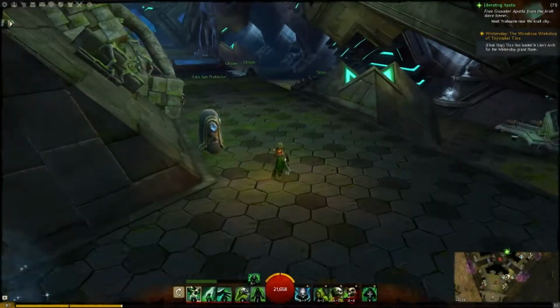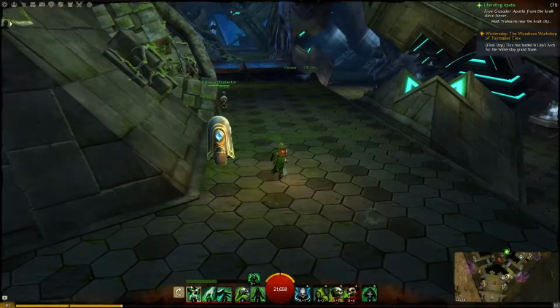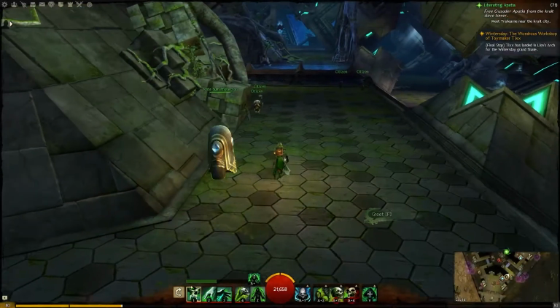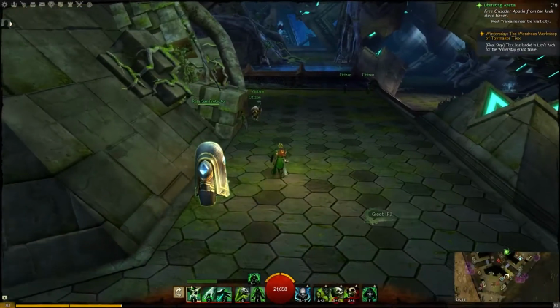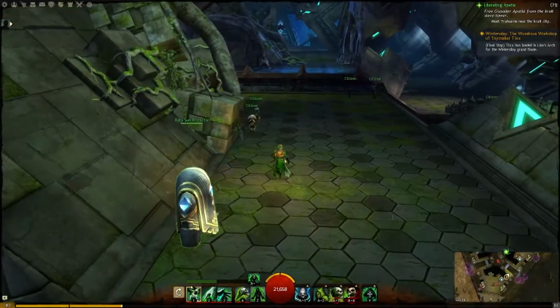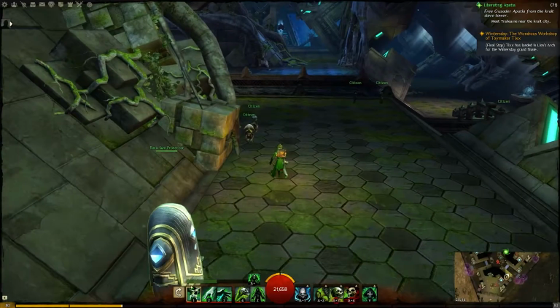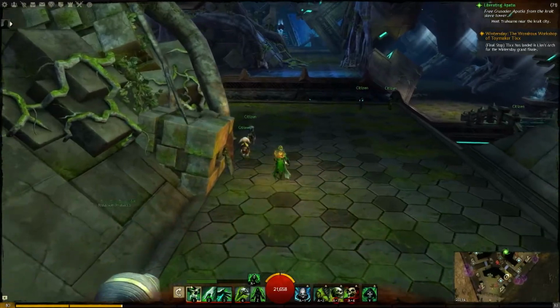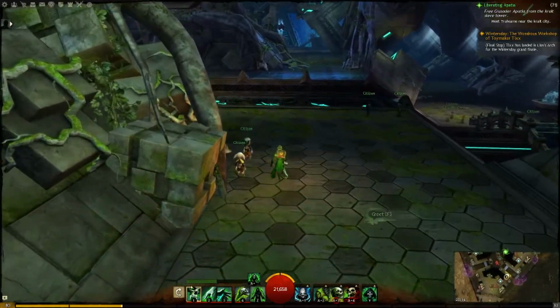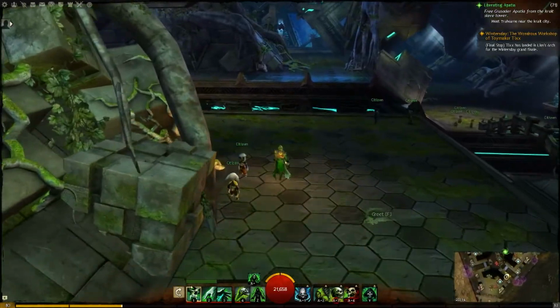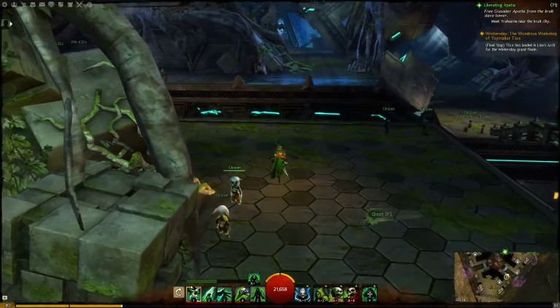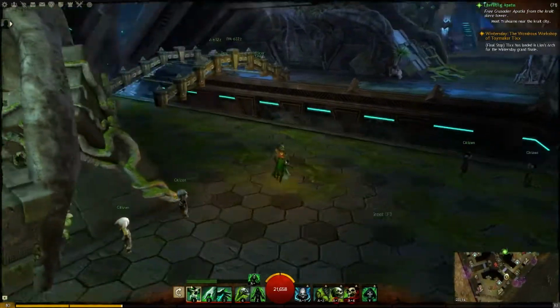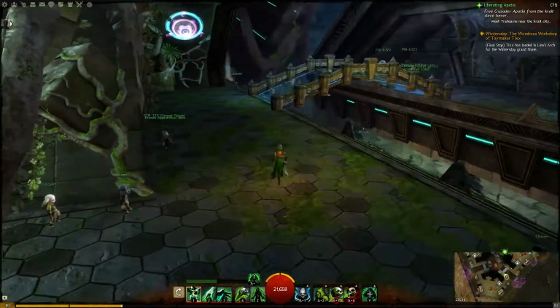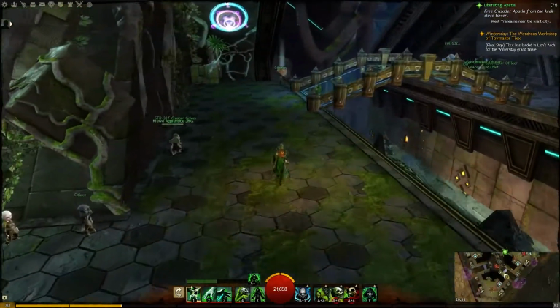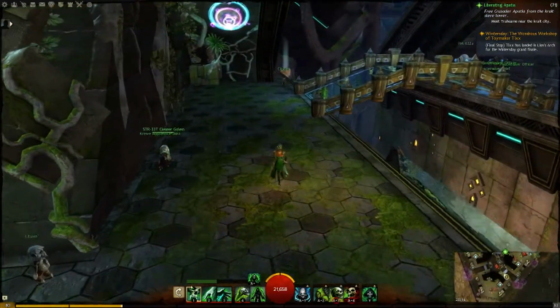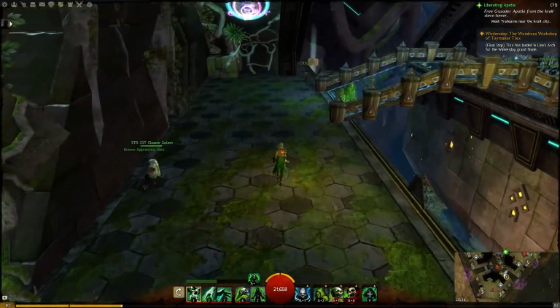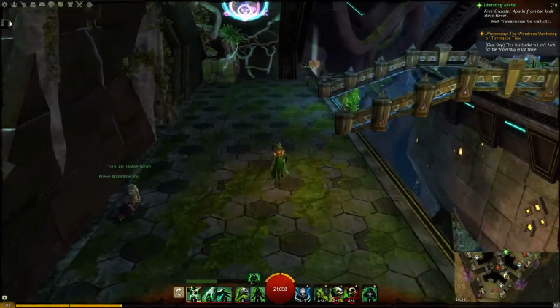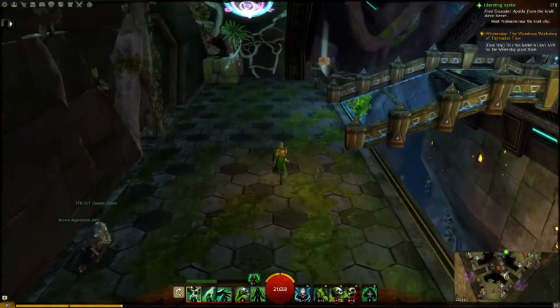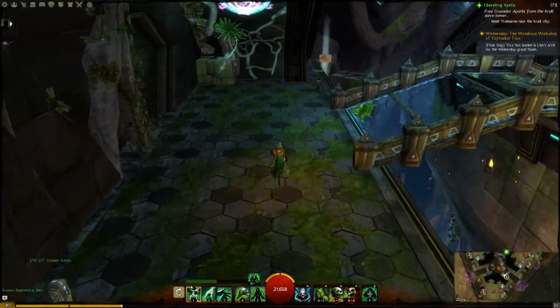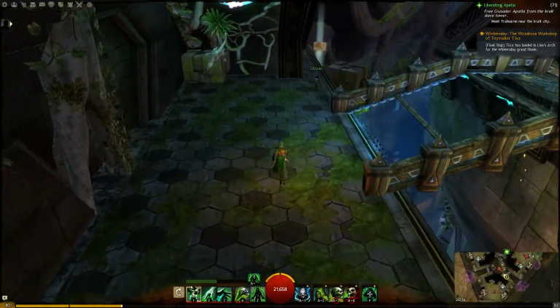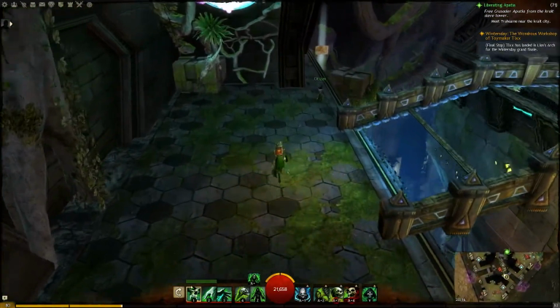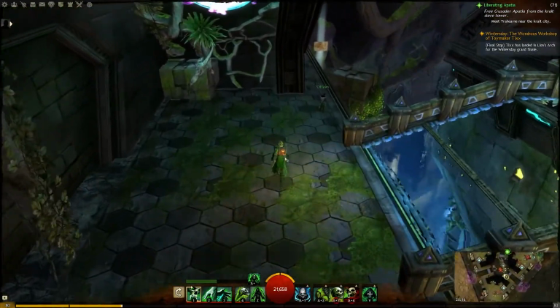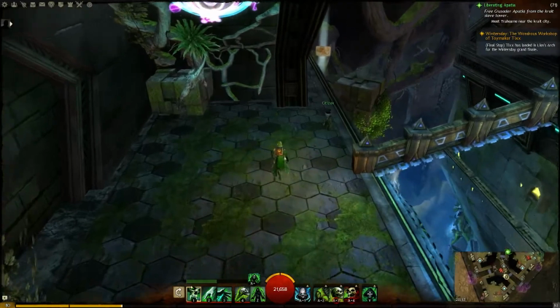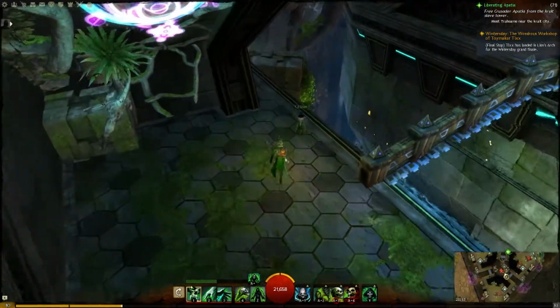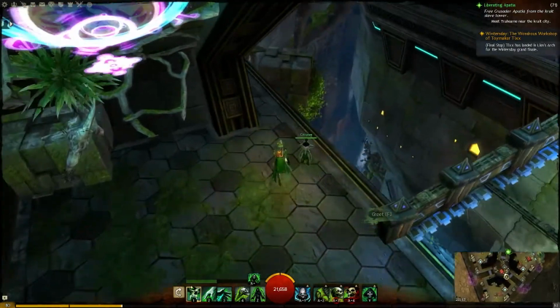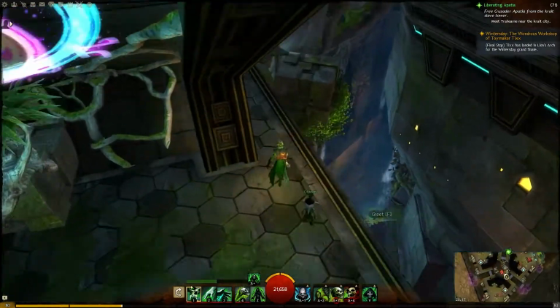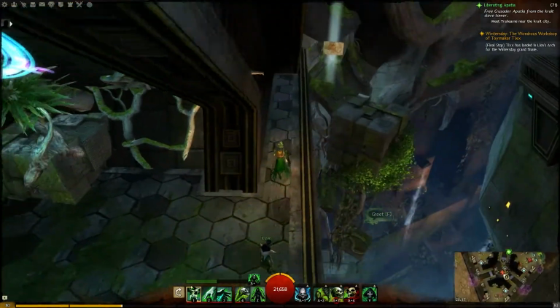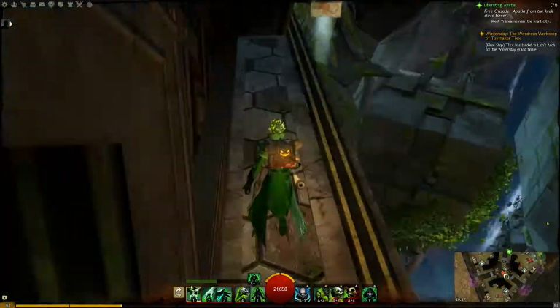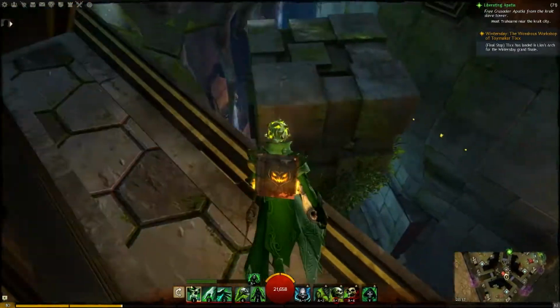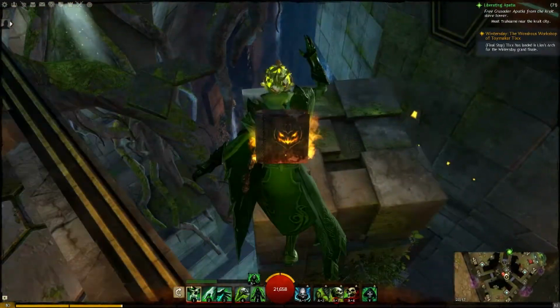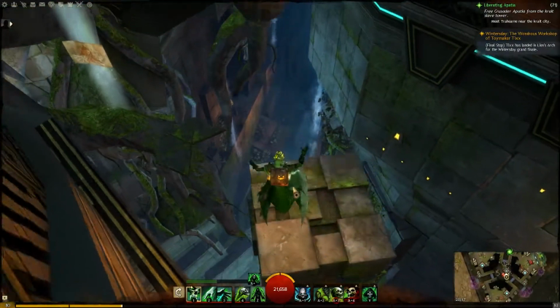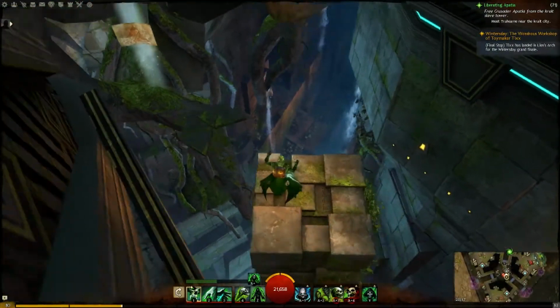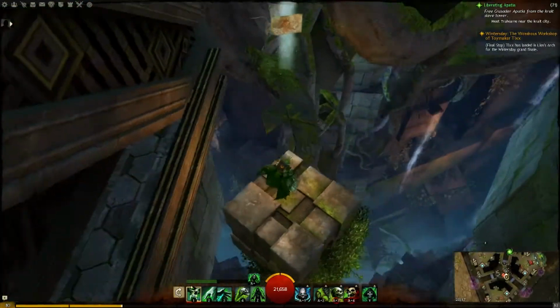So for the Vista in the Golem Mines, we start off at the auxiliary waypoint, then take a left turn and we see the Vista already. Now we jump over to this cube, then over the roots to reach the Vista.